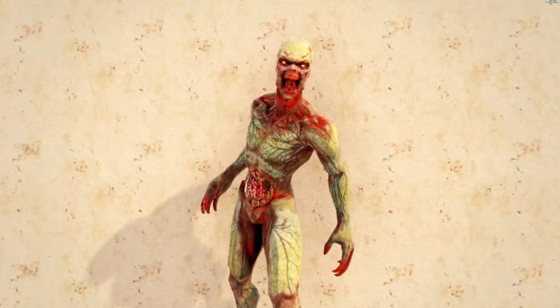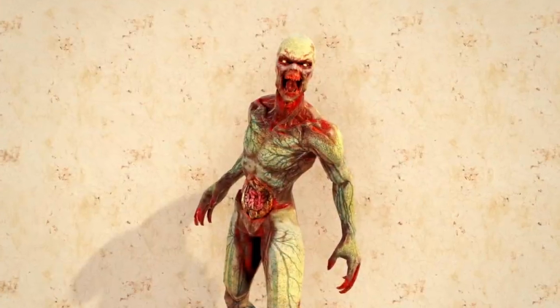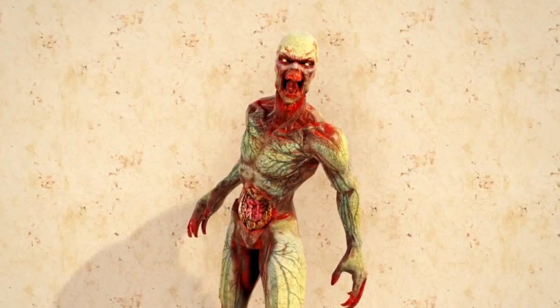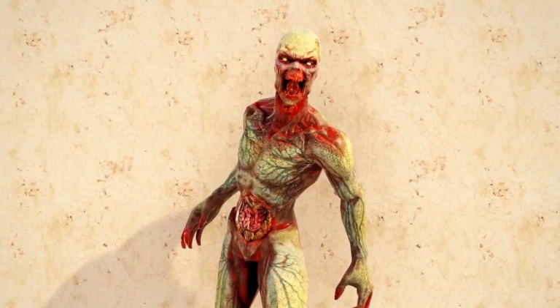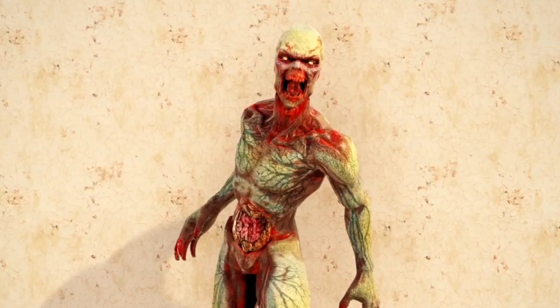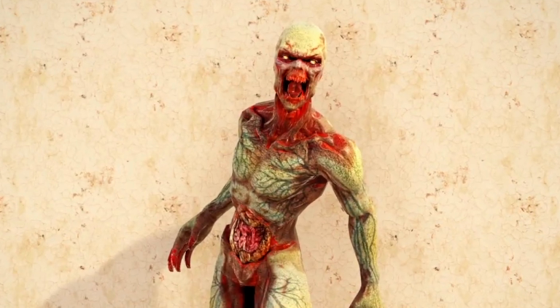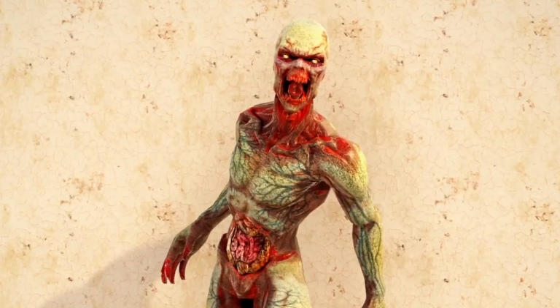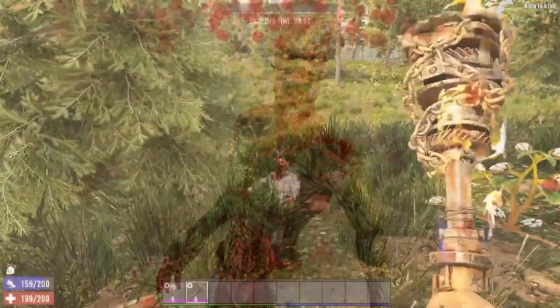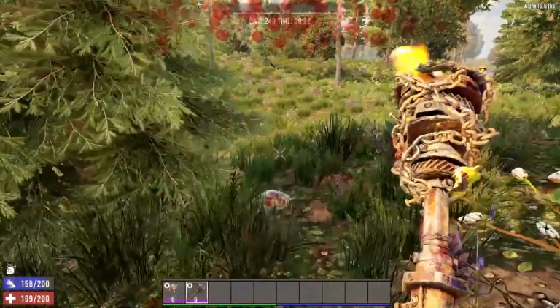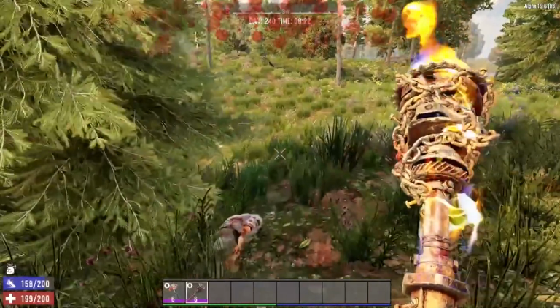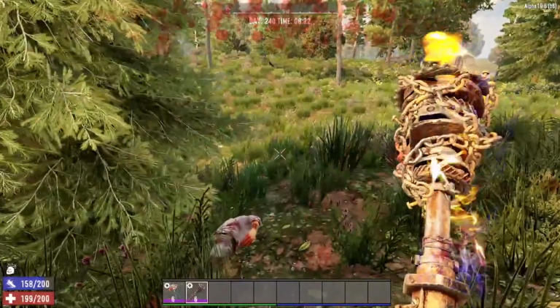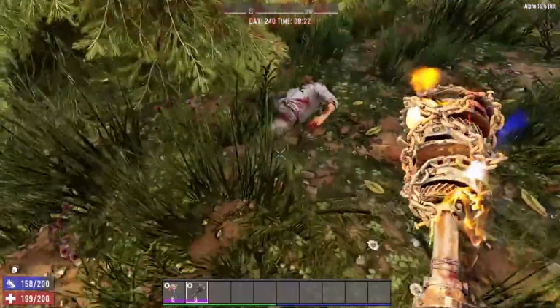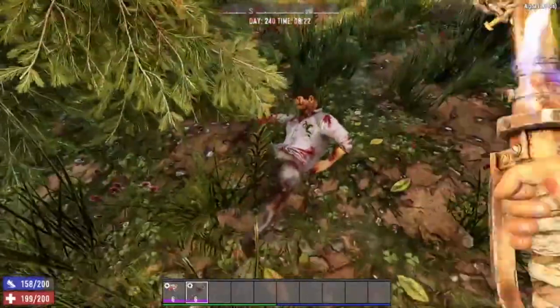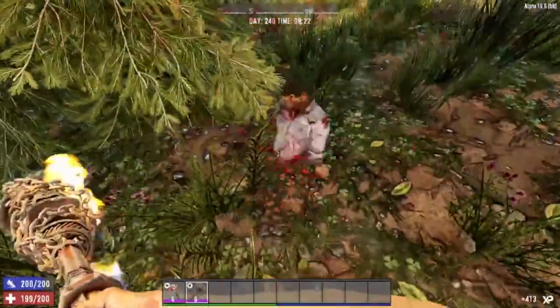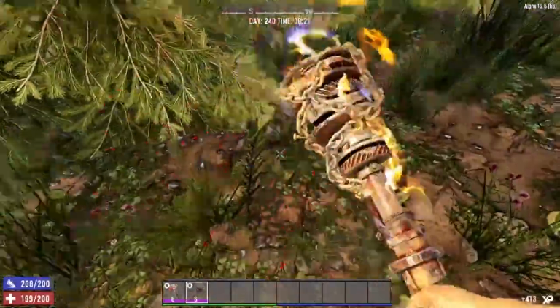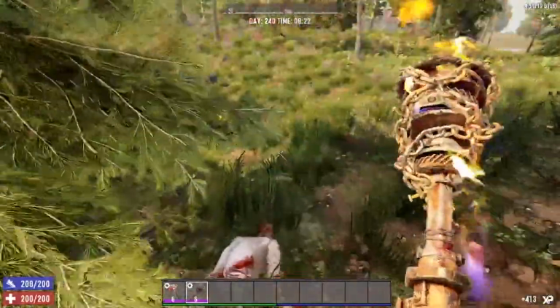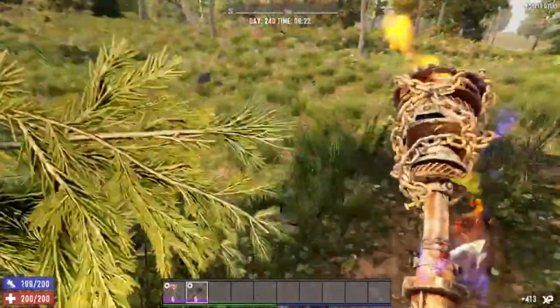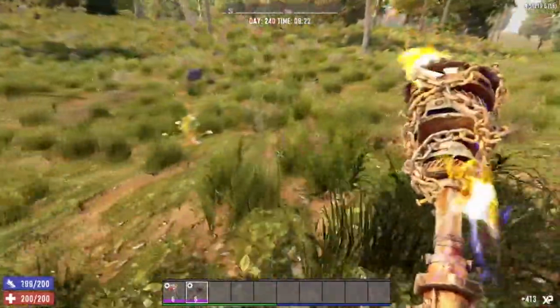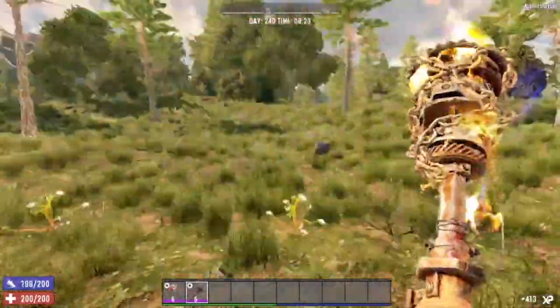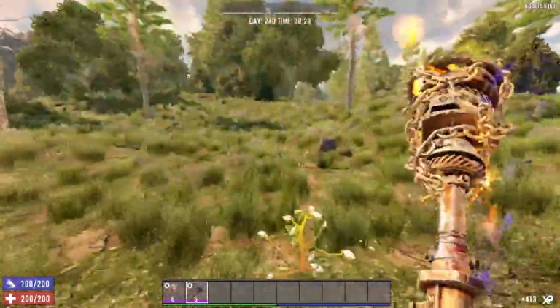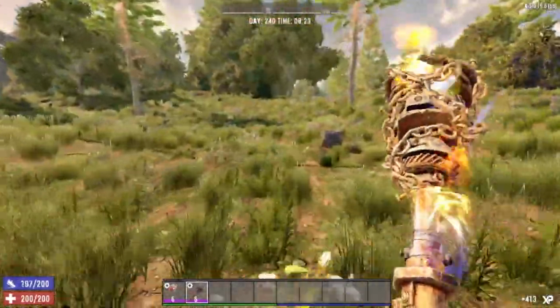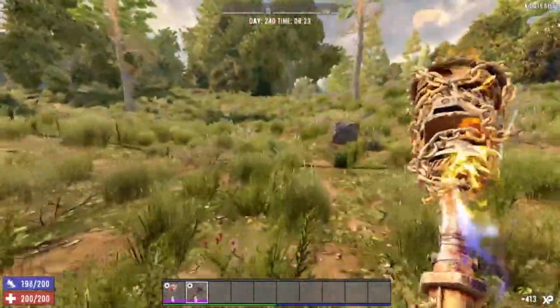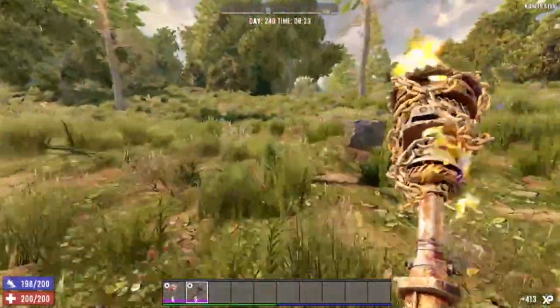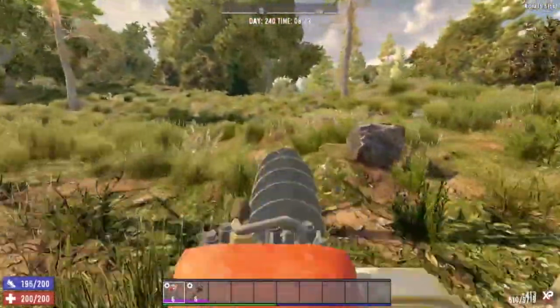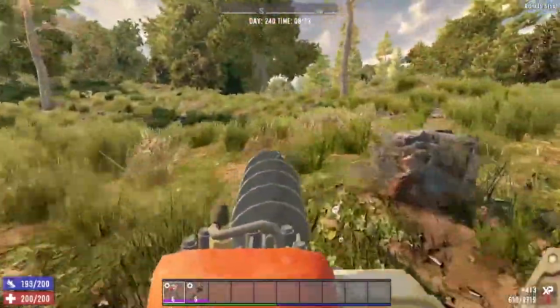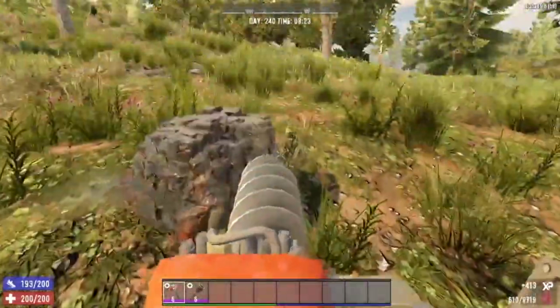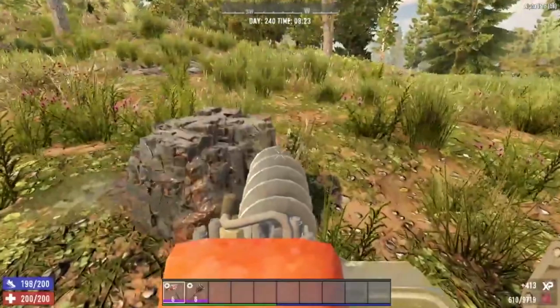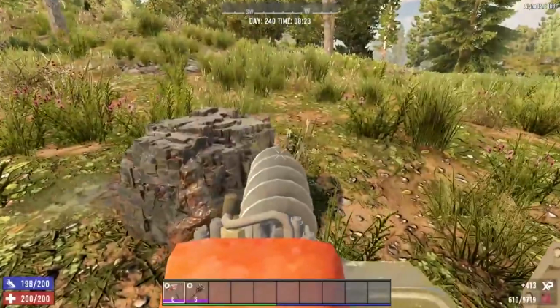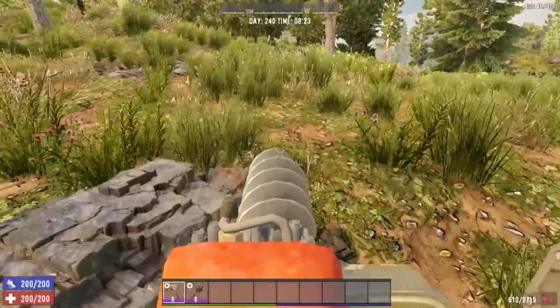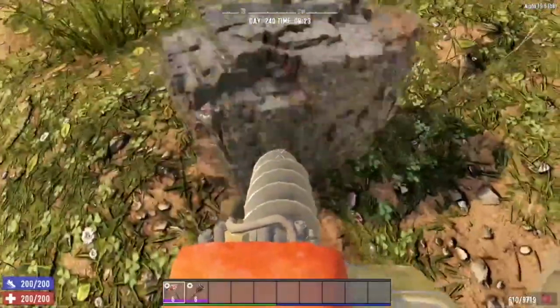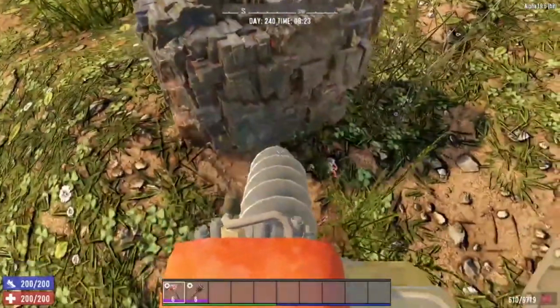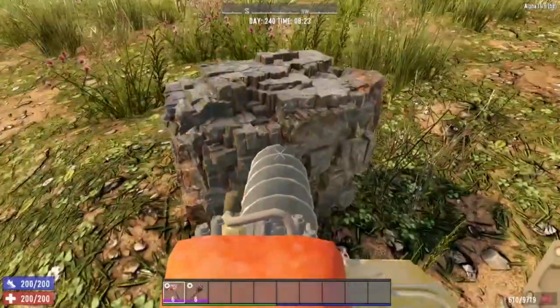And now let's talk about the ugly. It is undeniable that using the Augur will quickly increase your heatmap, especially when mining metal.